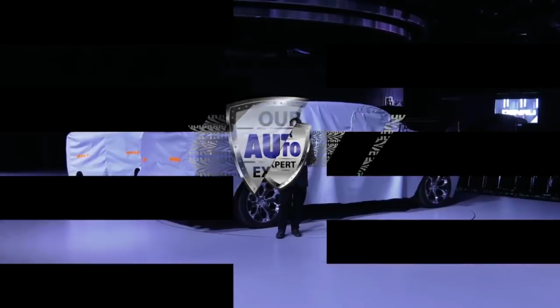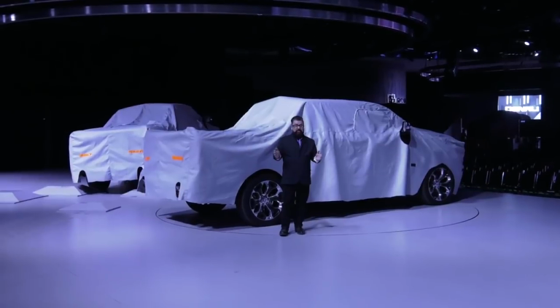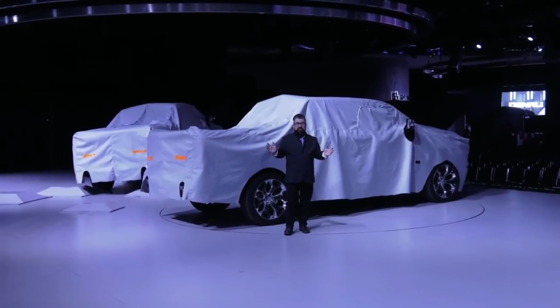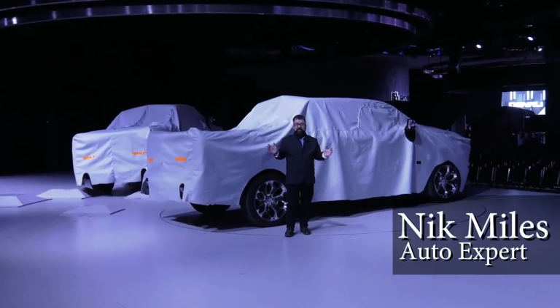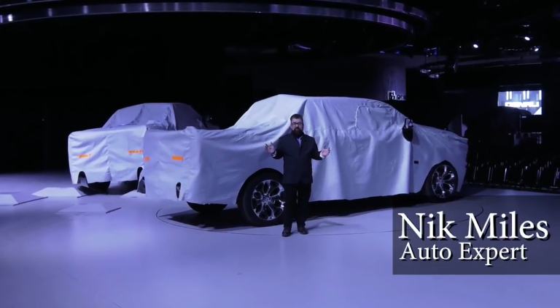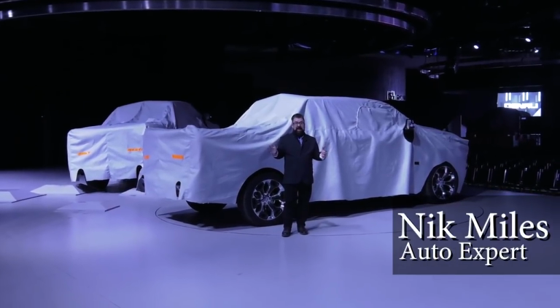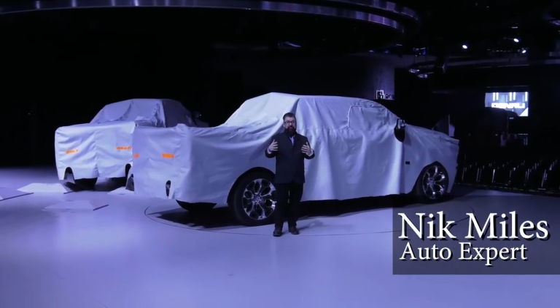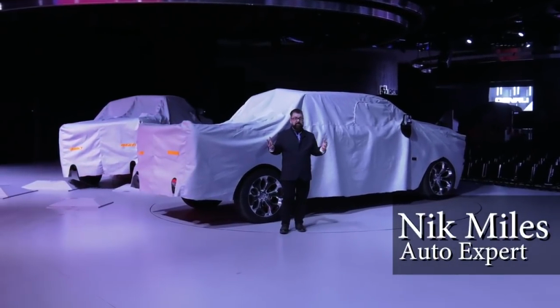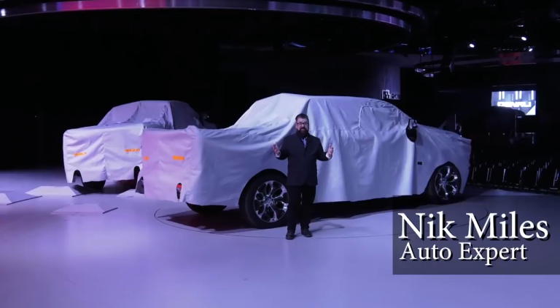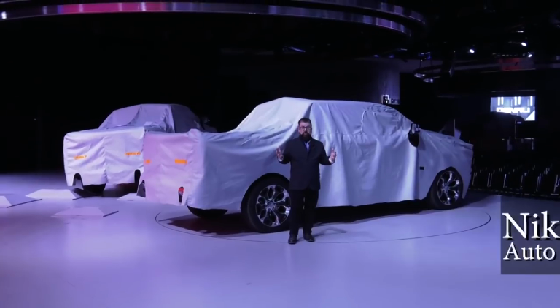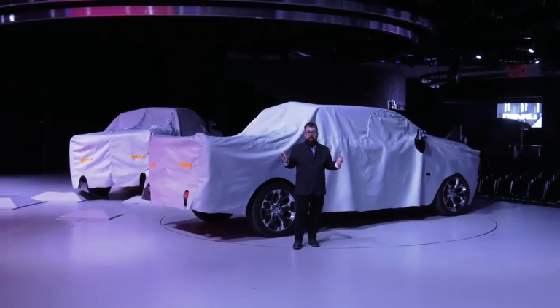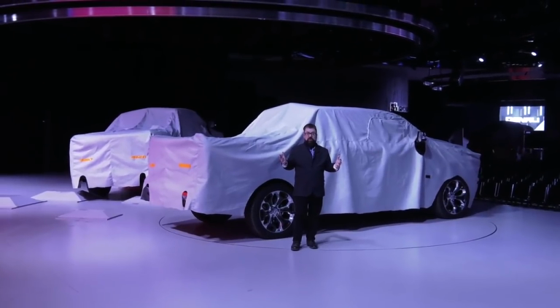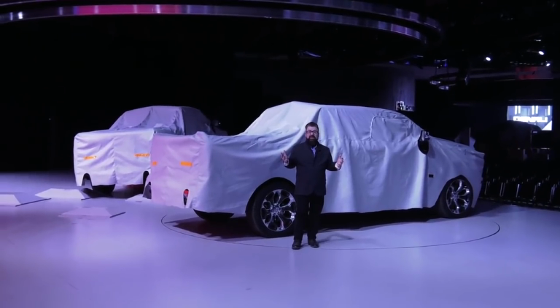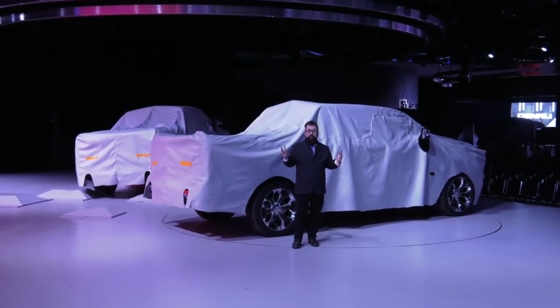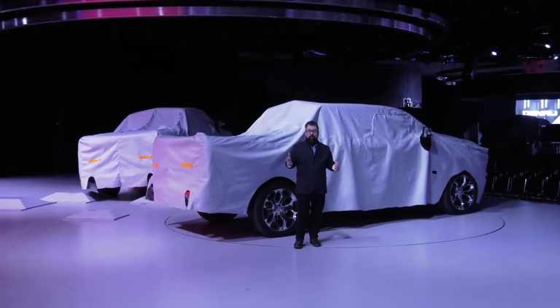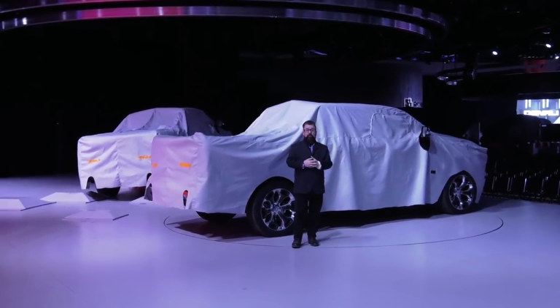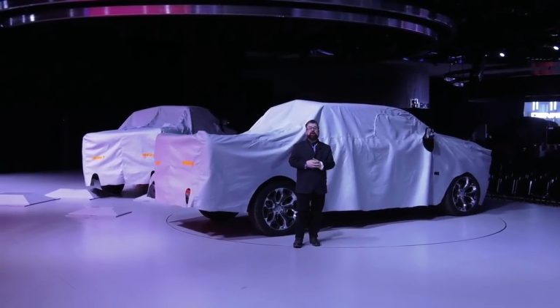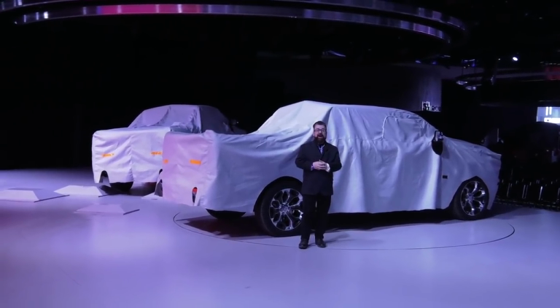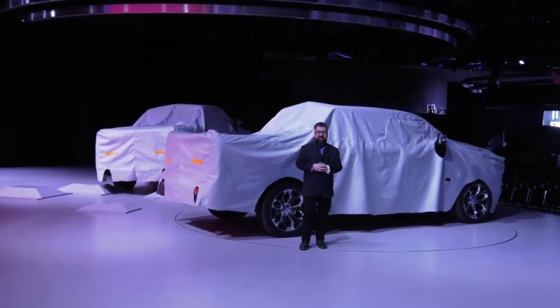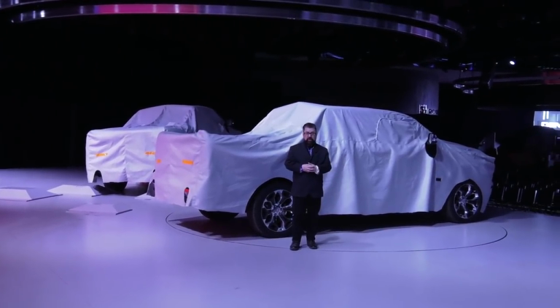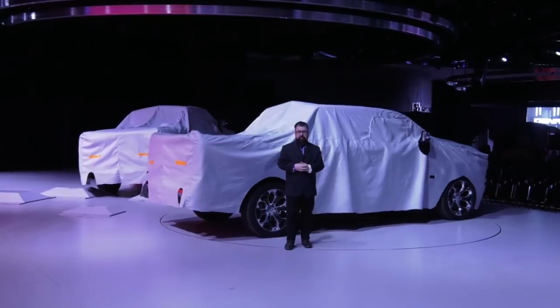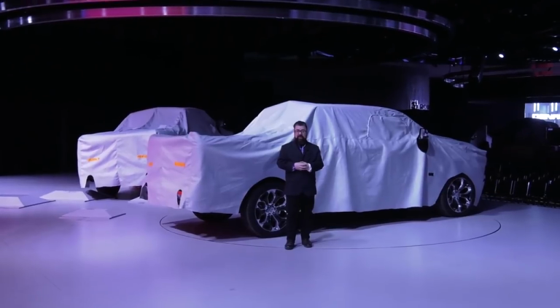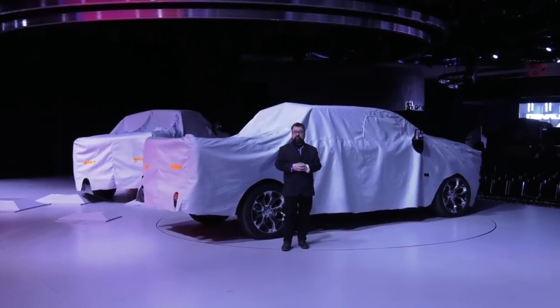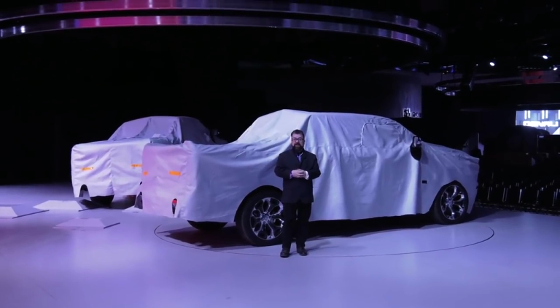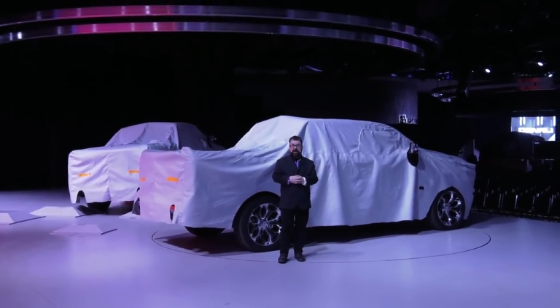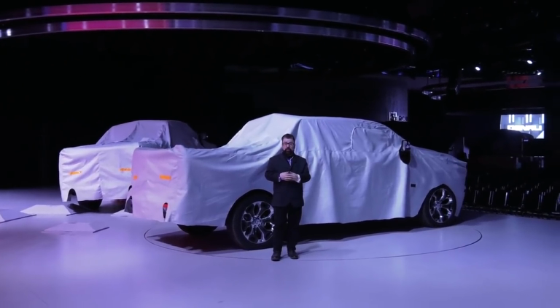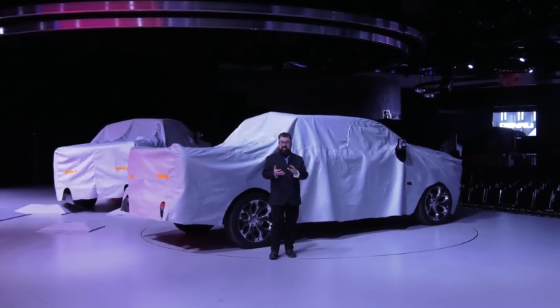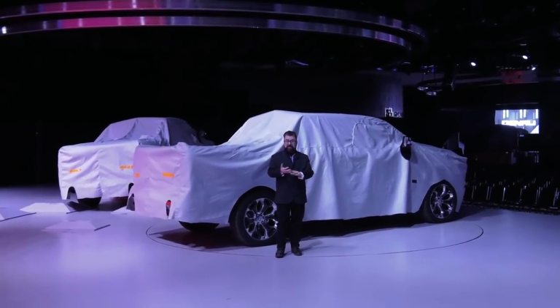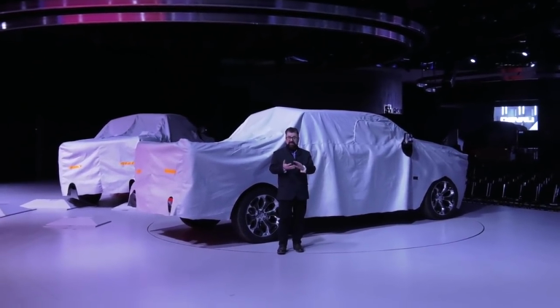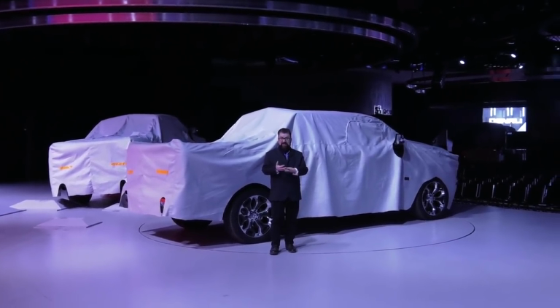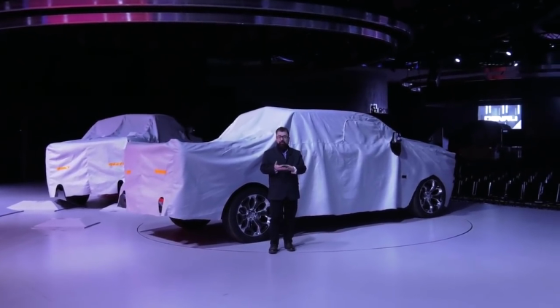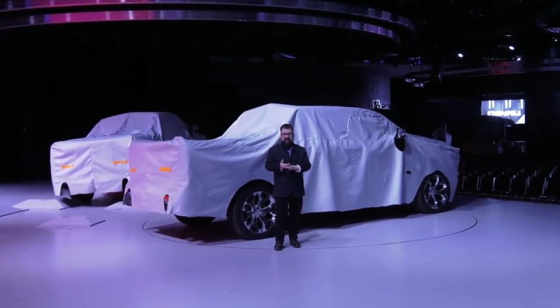Hey guys, behind me is the Ram 1500 and it's about to be released to the world. We're on stage at Kobo Center in the Ram booth, but we got a behind-the-scenes look at the new Ram 1500 for 2019 with all the guys that built it, designed it, and put it together.